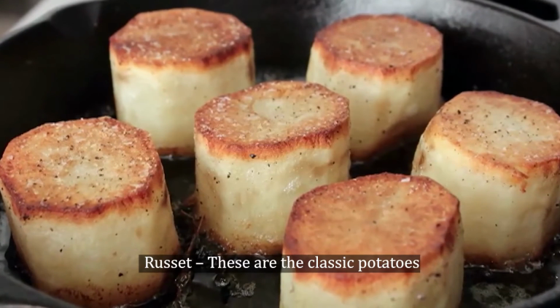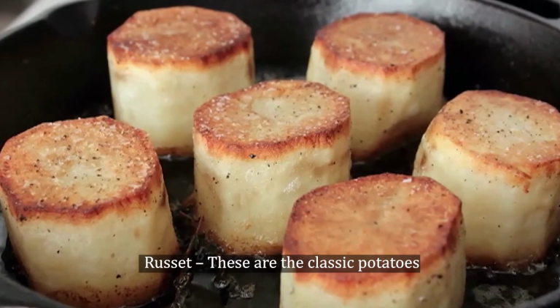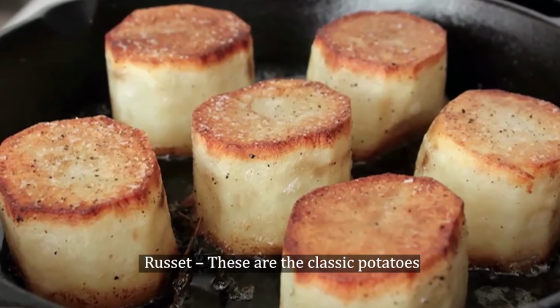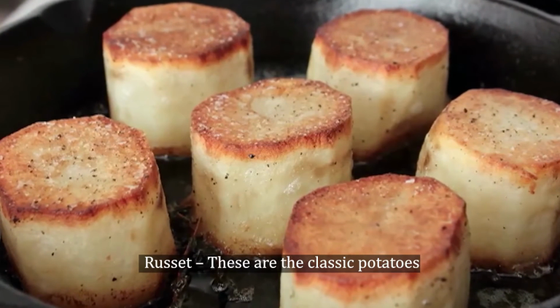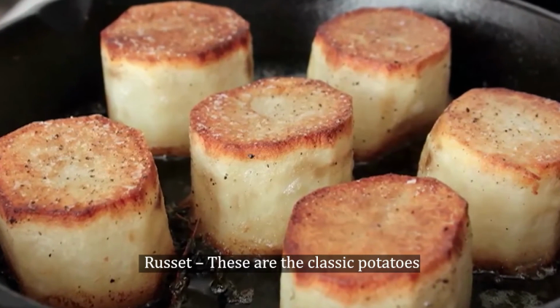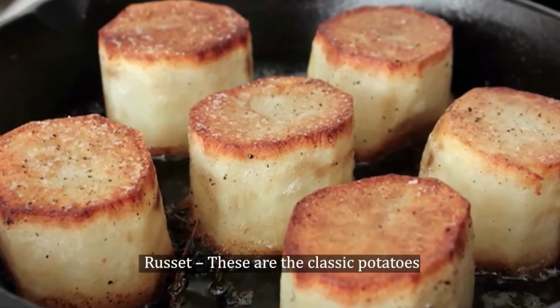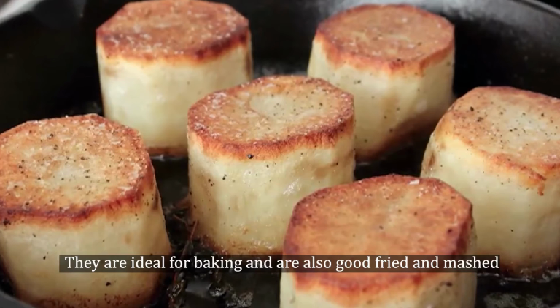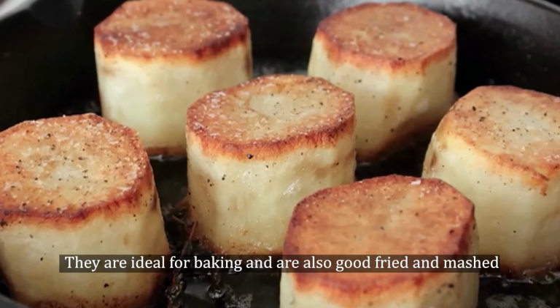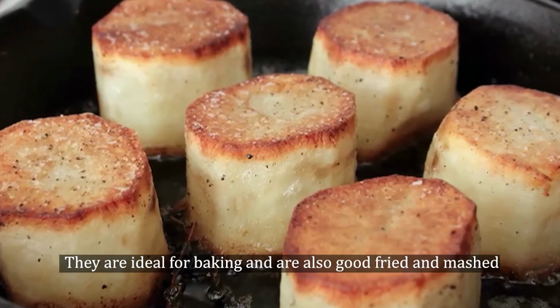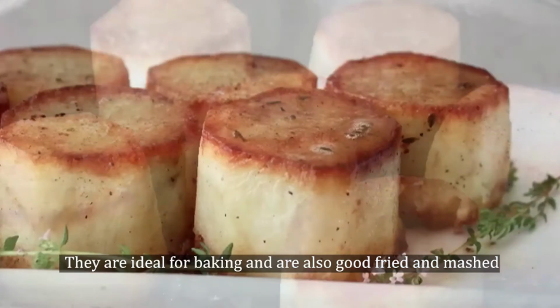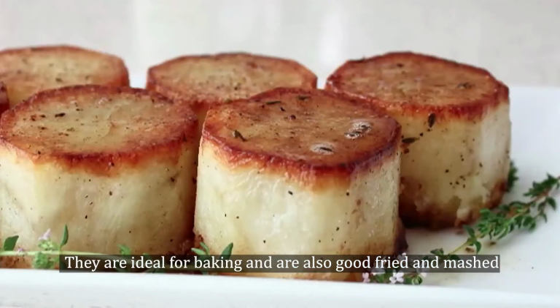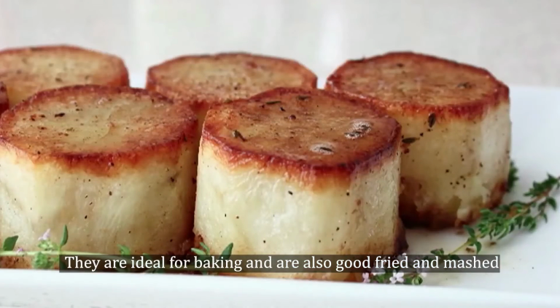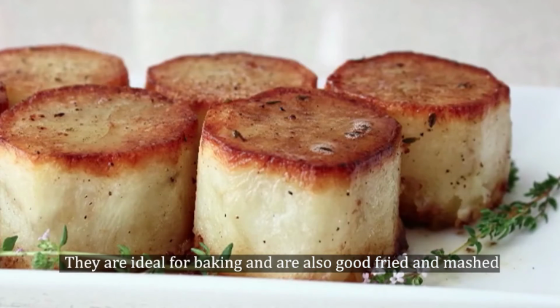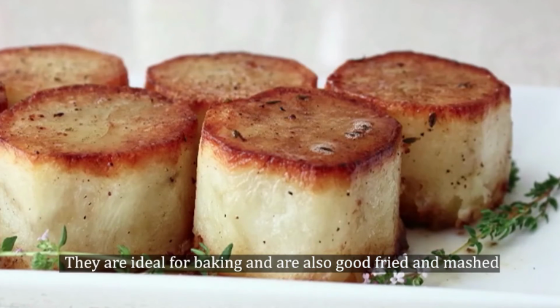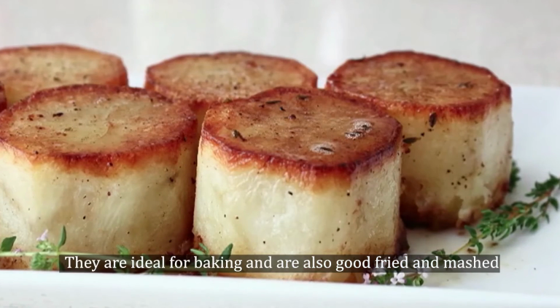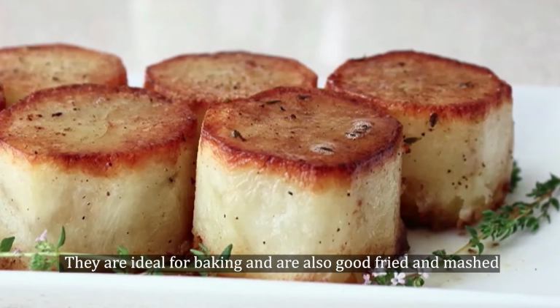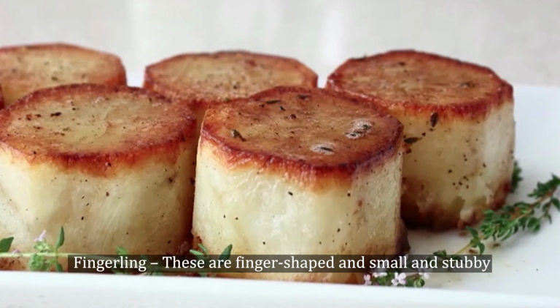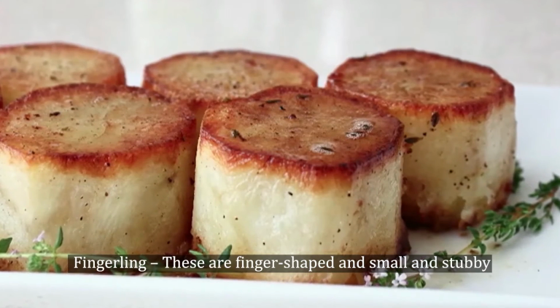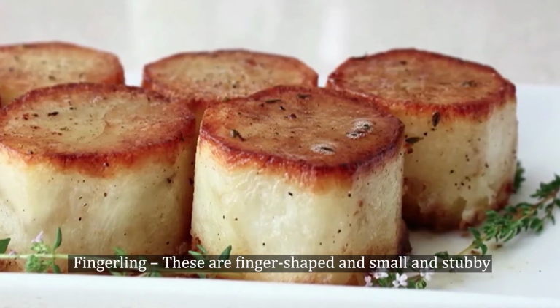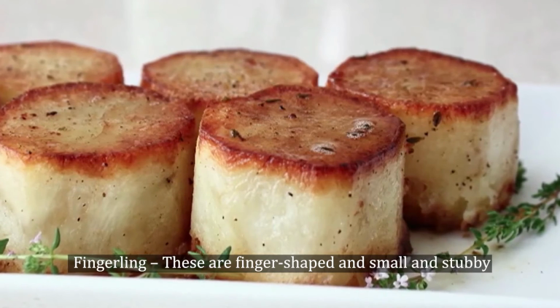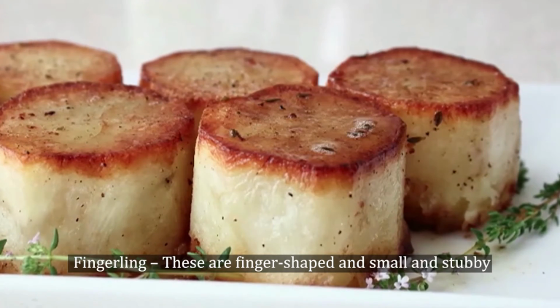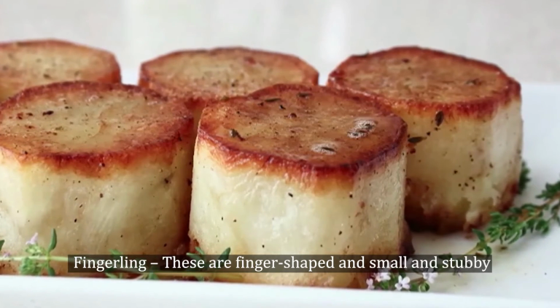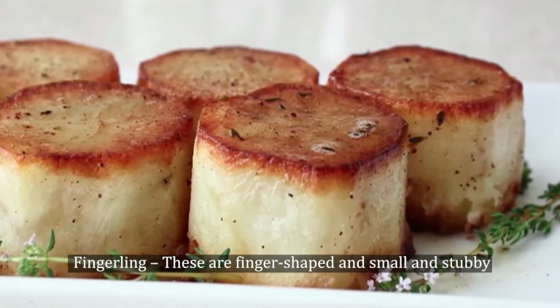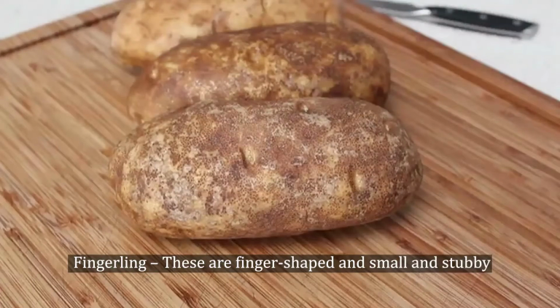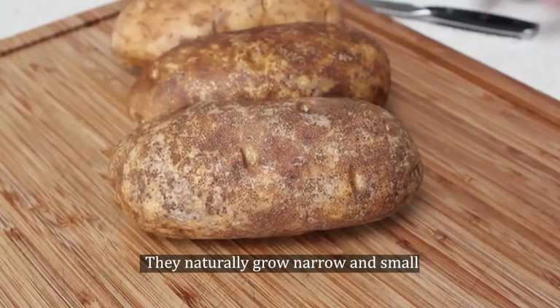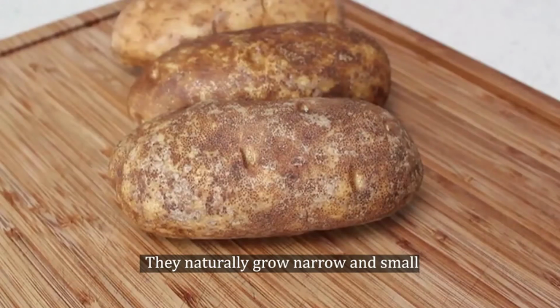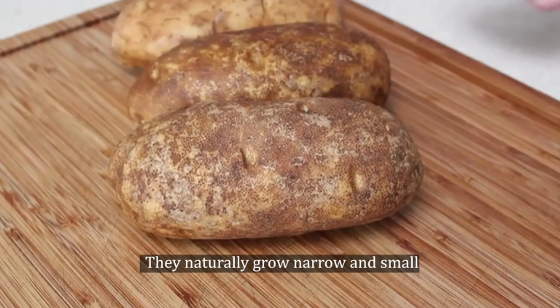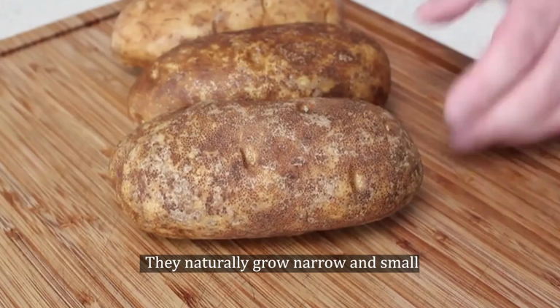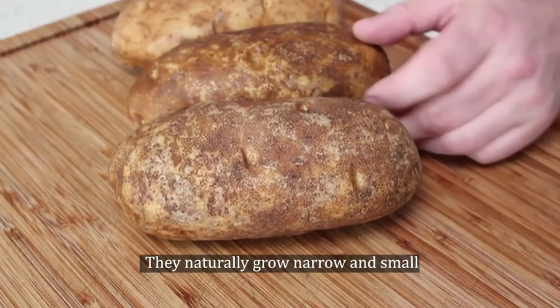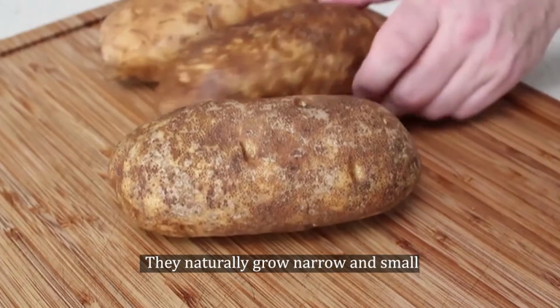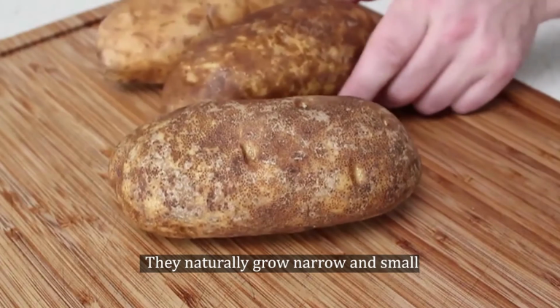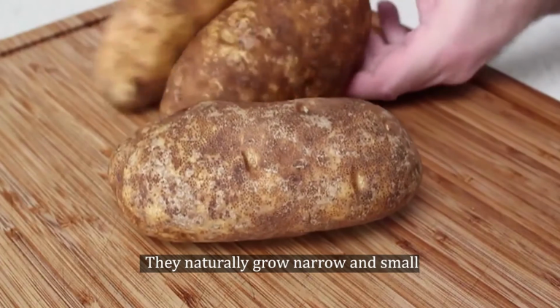Russet: These are the classic potatoes. They are ideal for baking and are also good fried and mashed. Fingerling: These are finger-shaped and small and stubby. They naturally grow narrow and small.